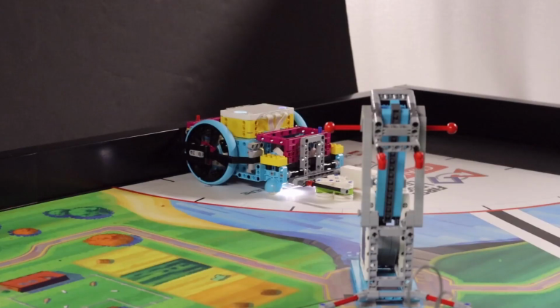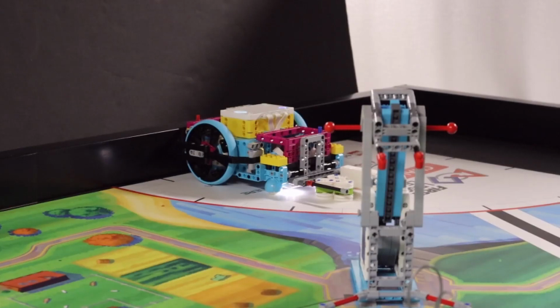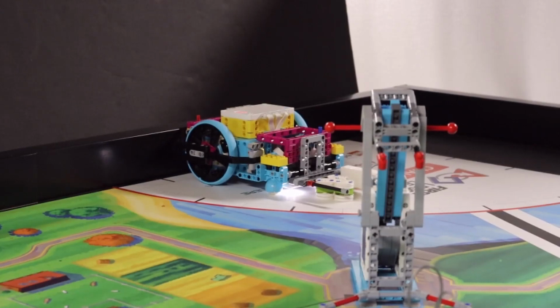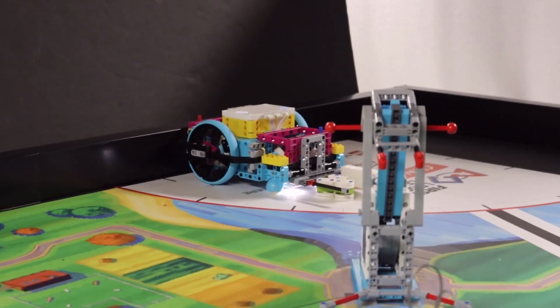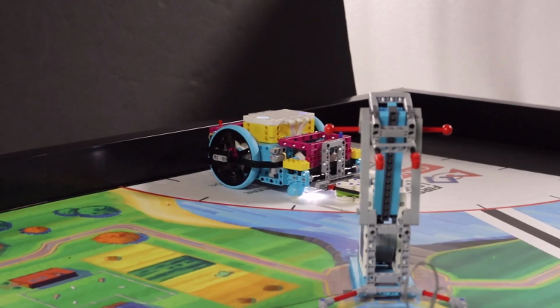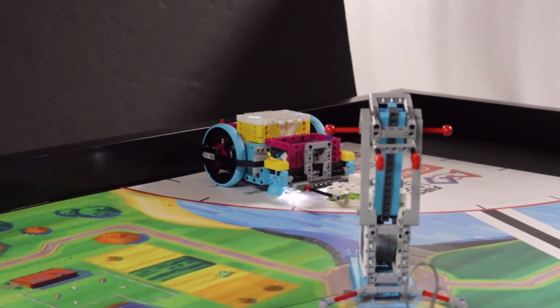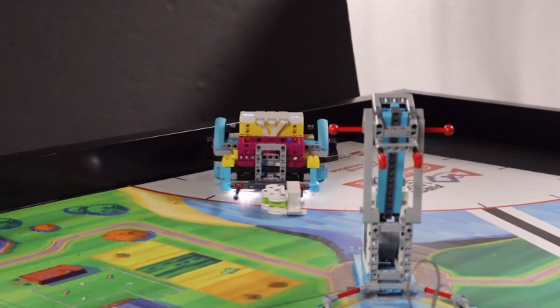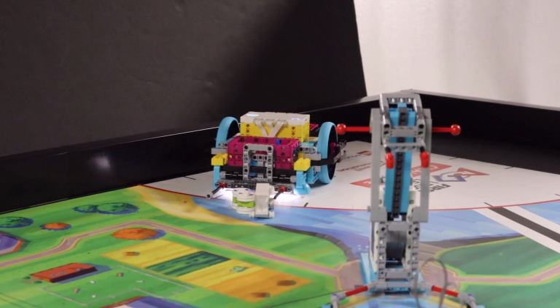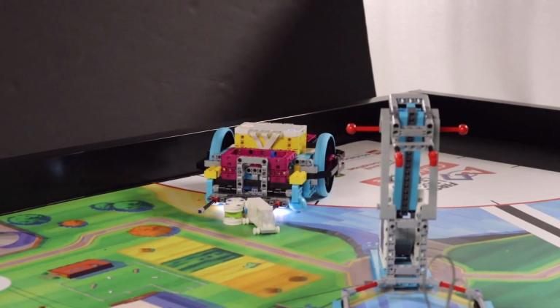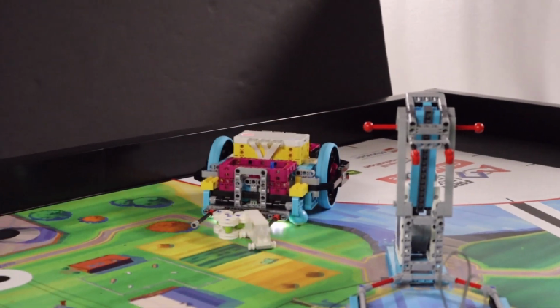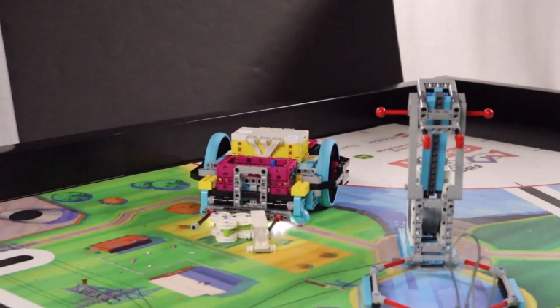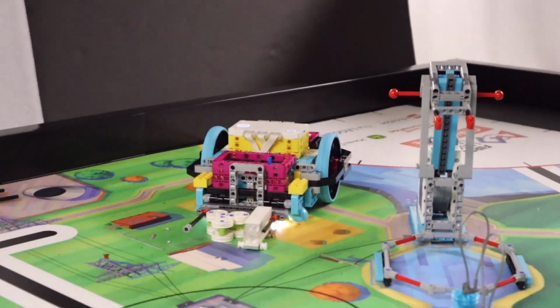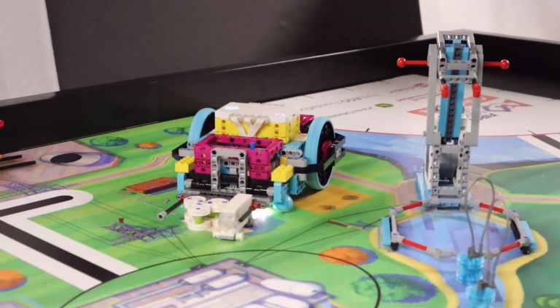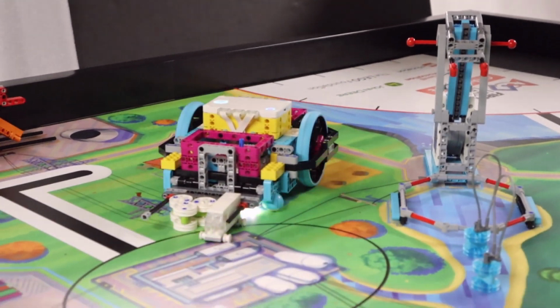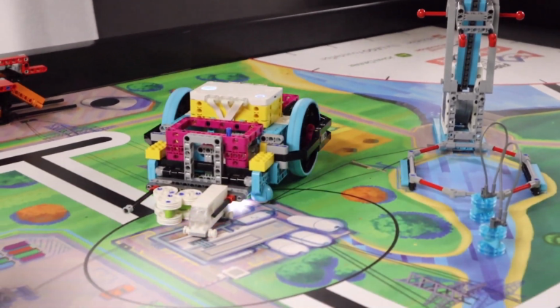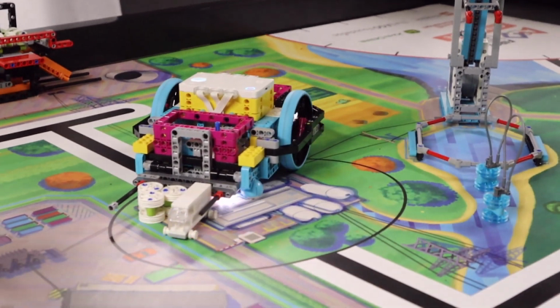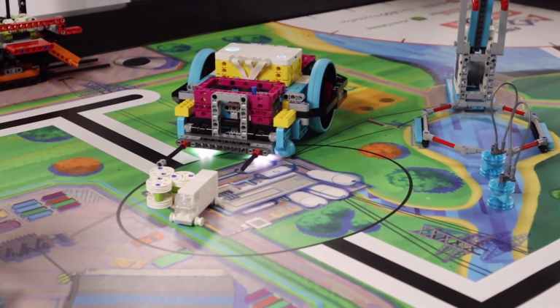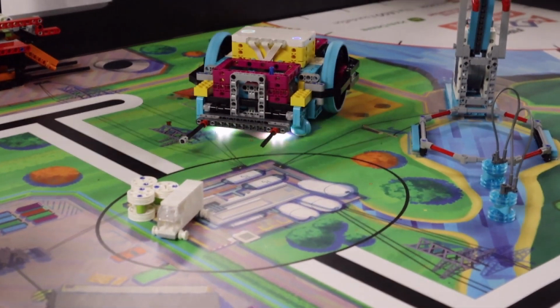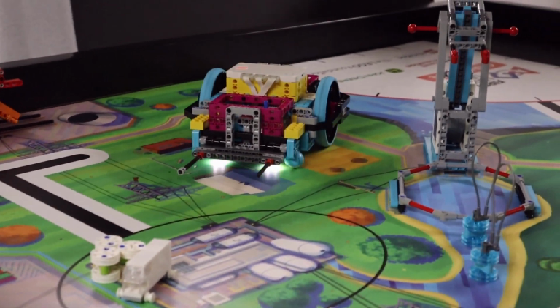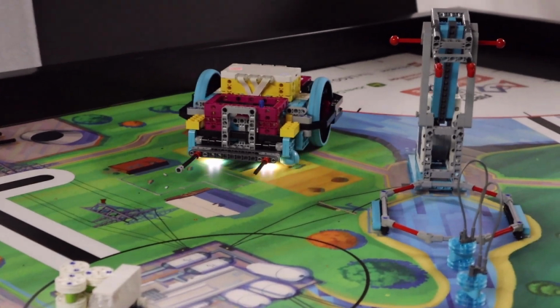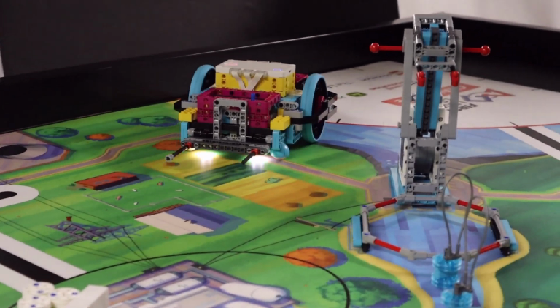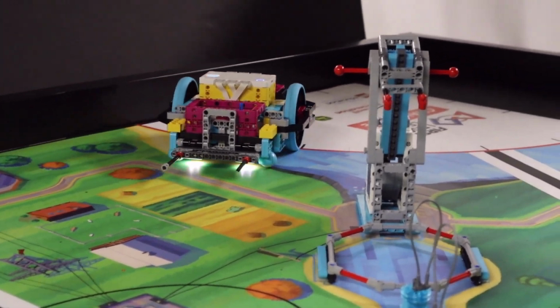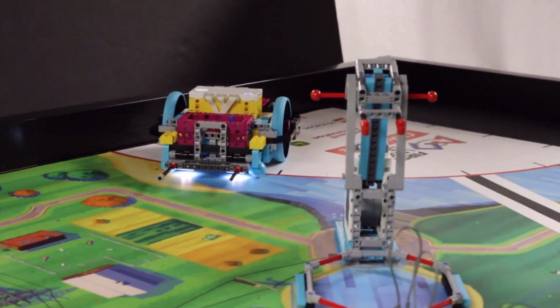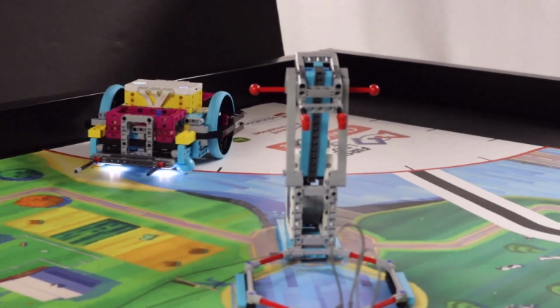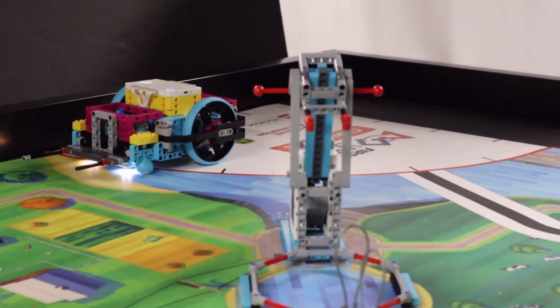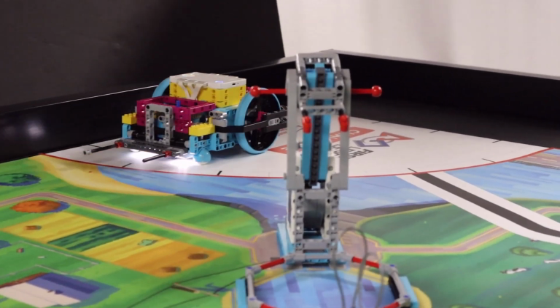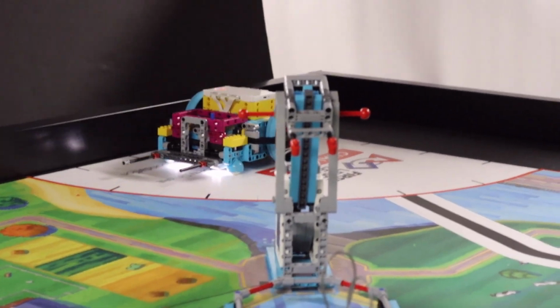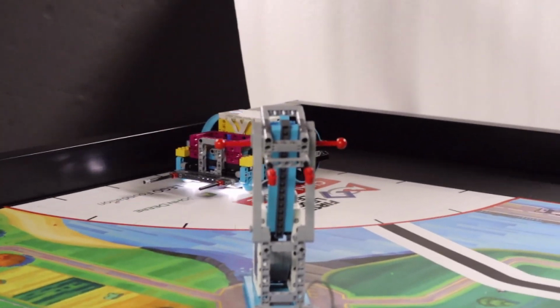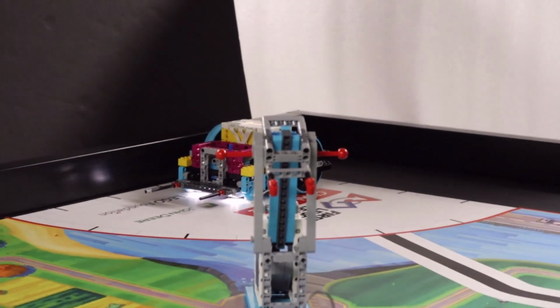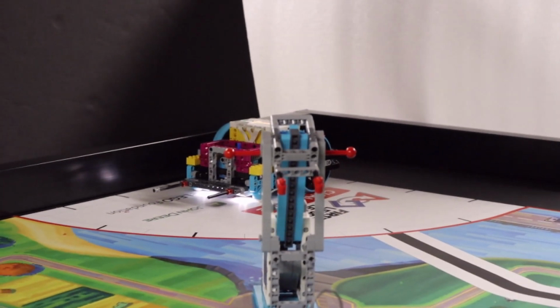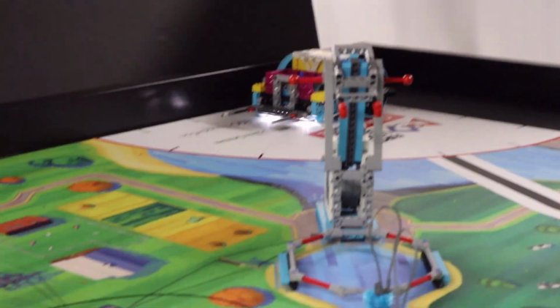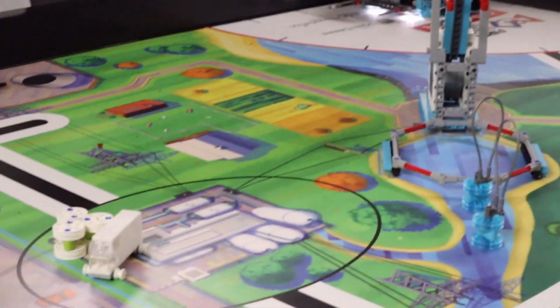For our Spike solution, we assume that we've already collected three energy units from another mission earlier, for example the solar farm. Our robot launches from the left red launch area and simply pushes the Innovation Project Model and the energy units completely into the target area.